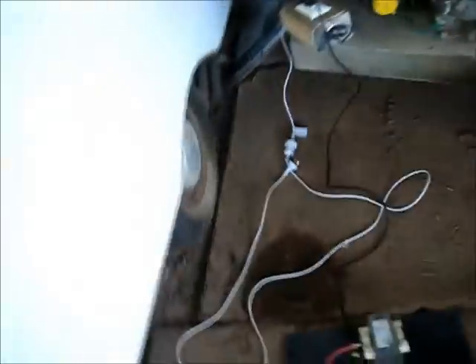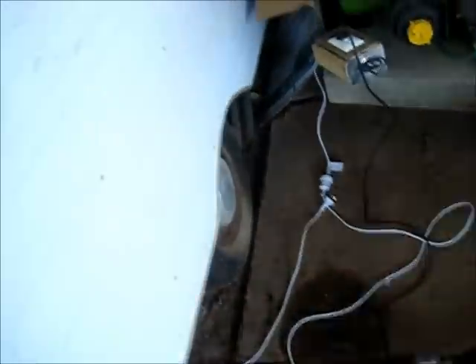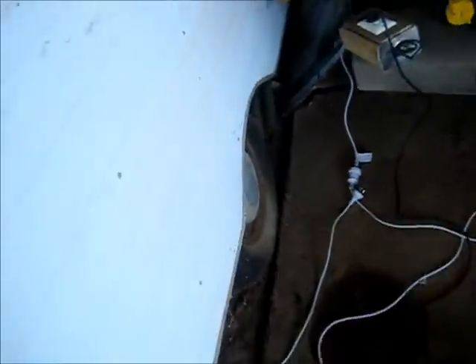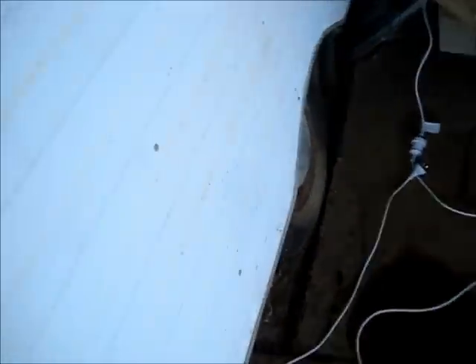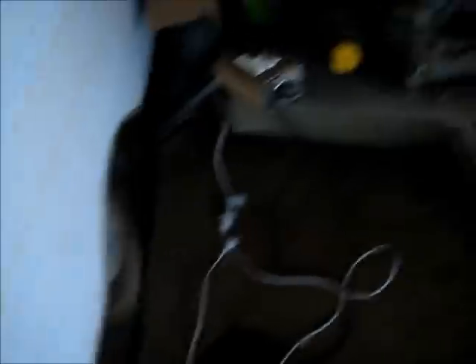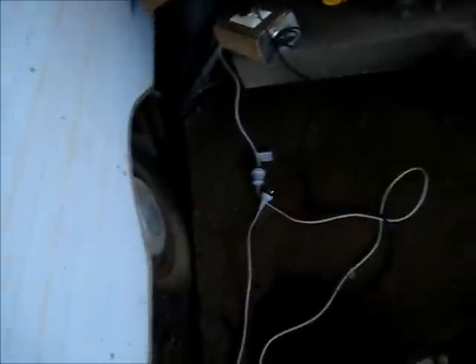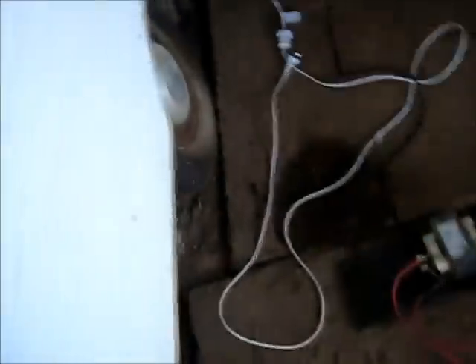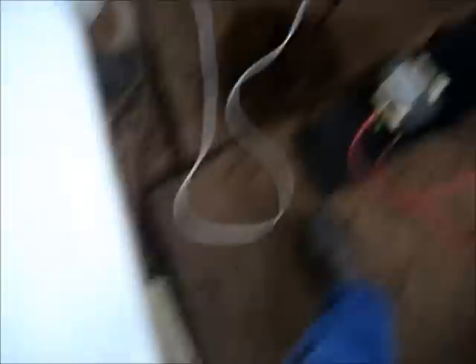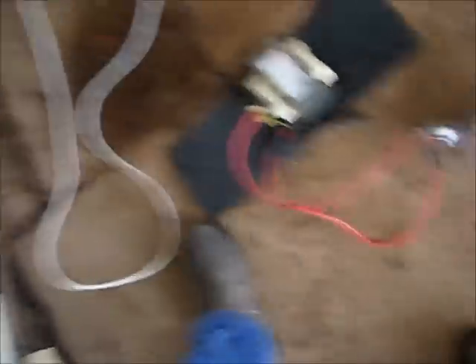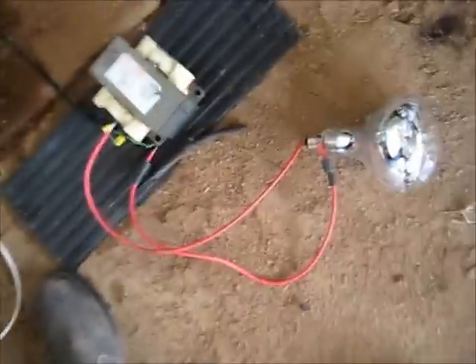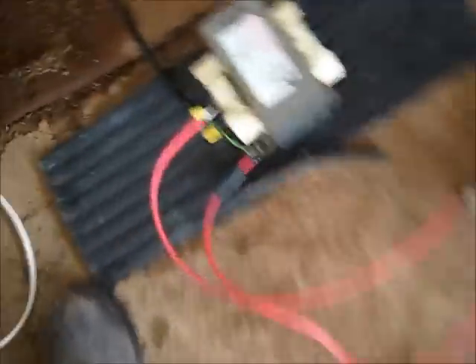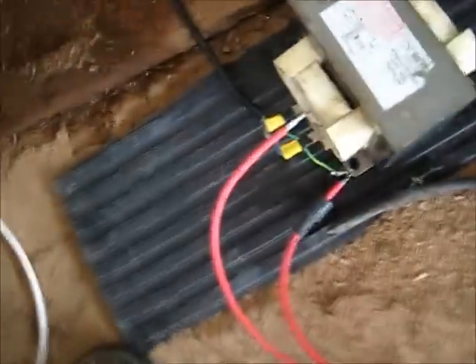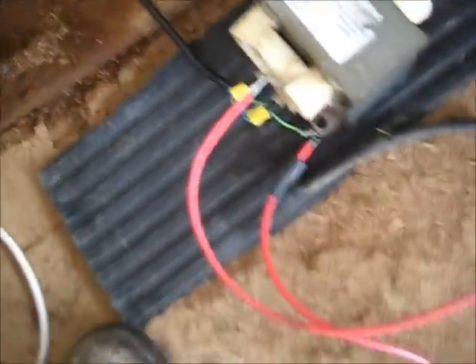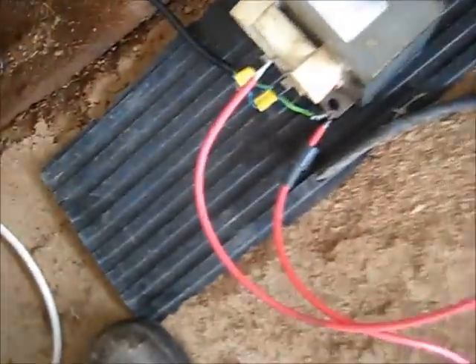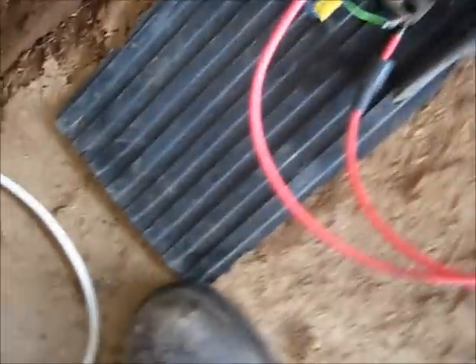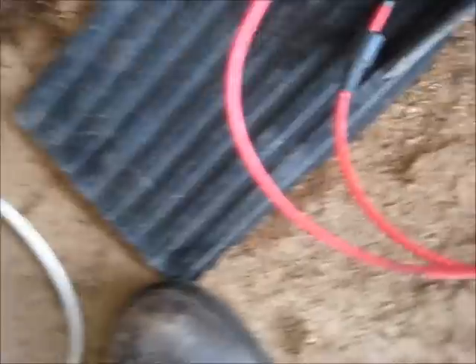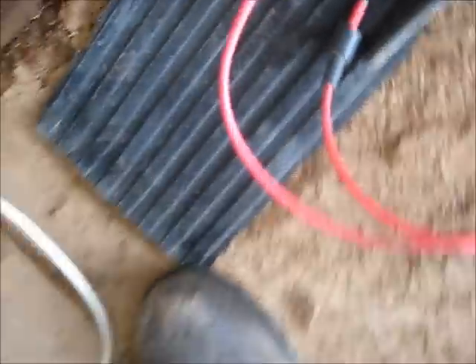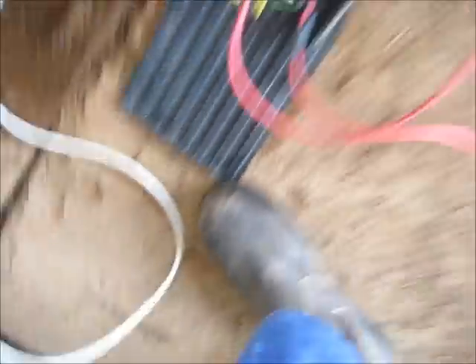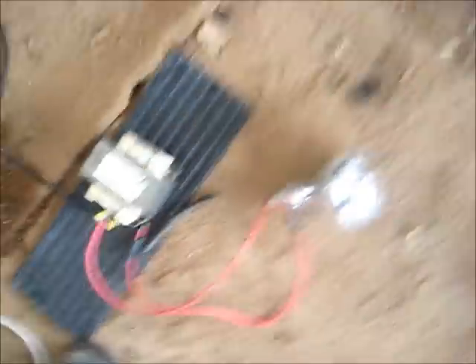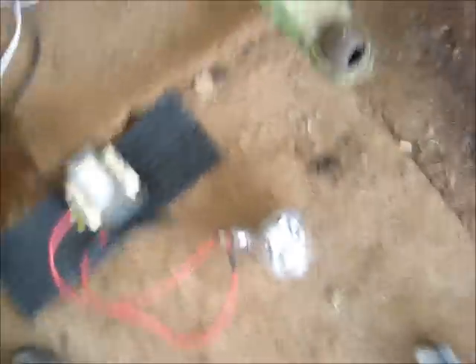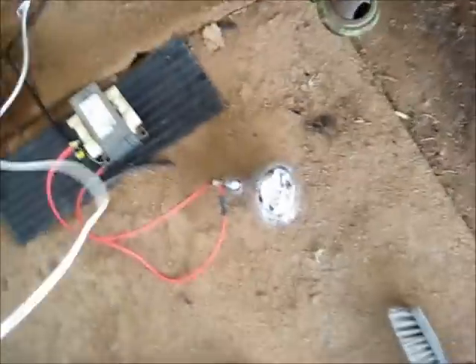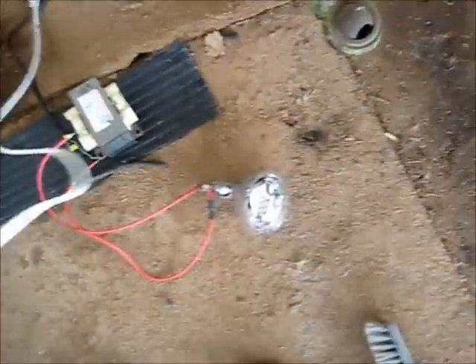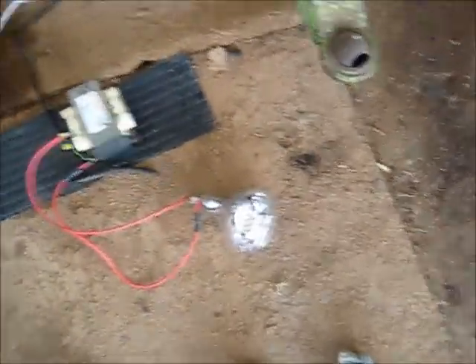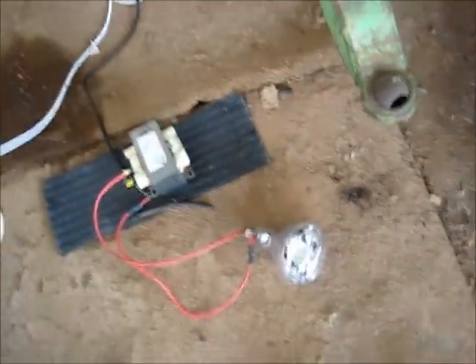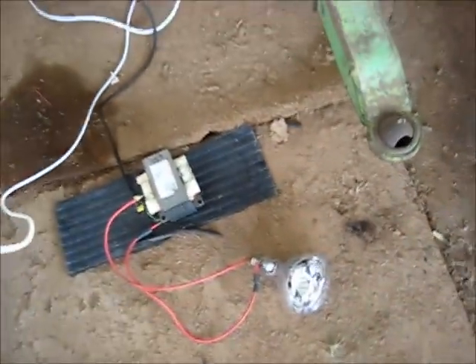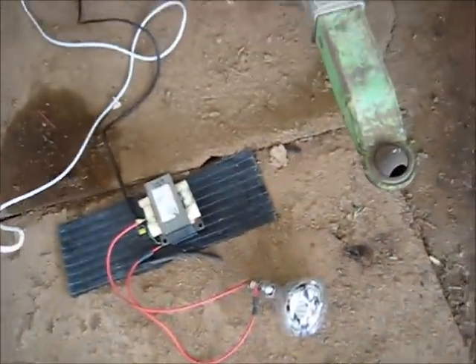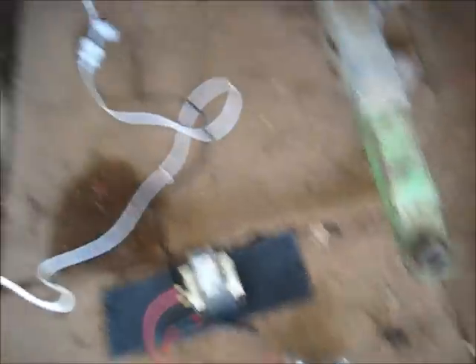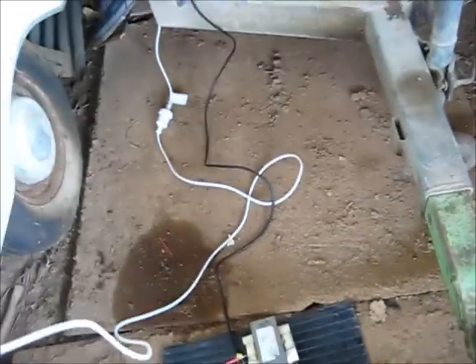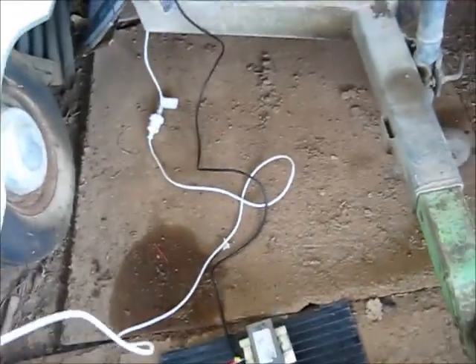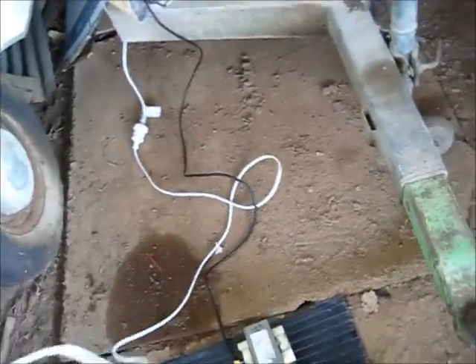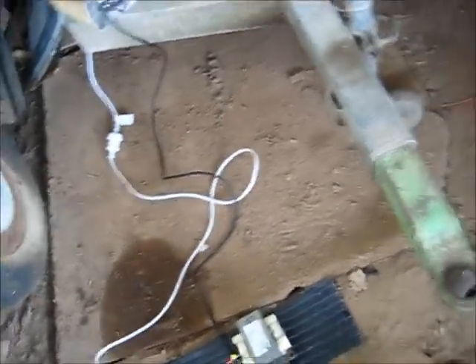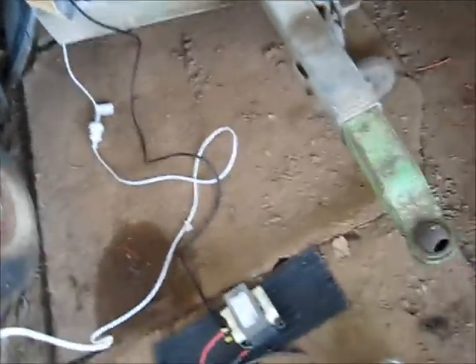OK viewers, she's all hooked up — just like that. Now I'm going to plug in my power. Hopefully that filament is touching. We'll see what happens when I turn the power on.